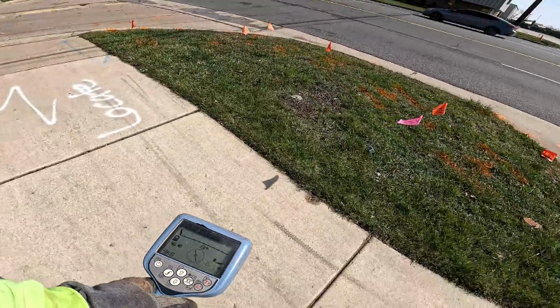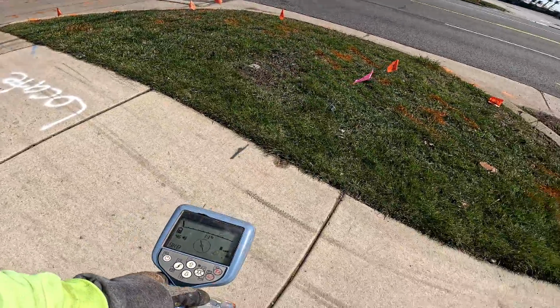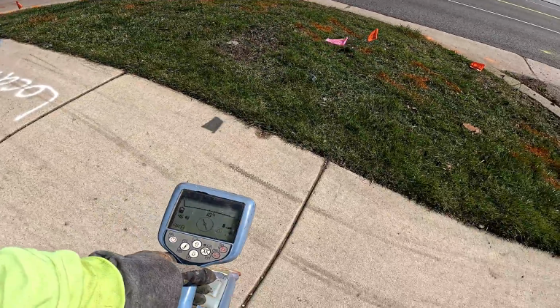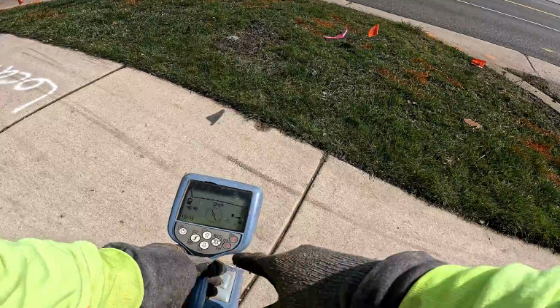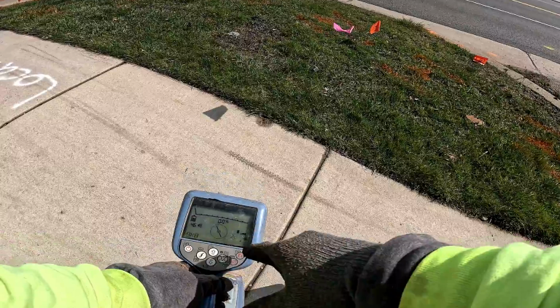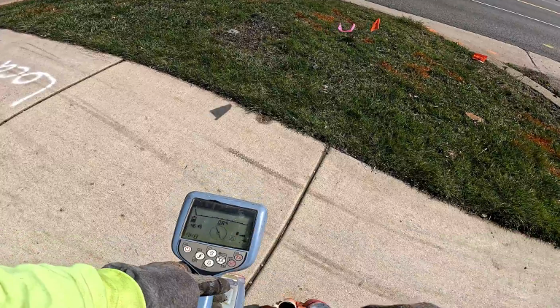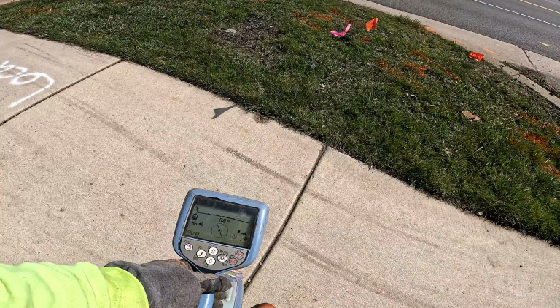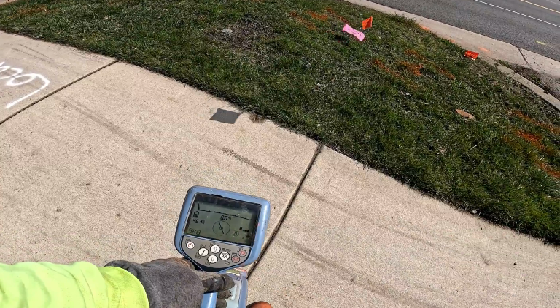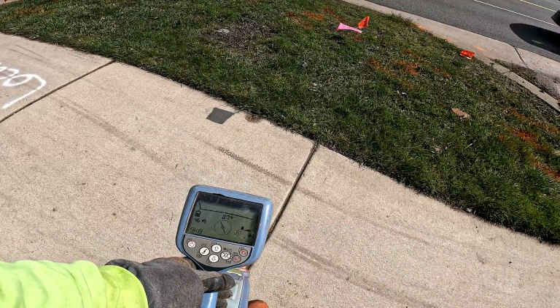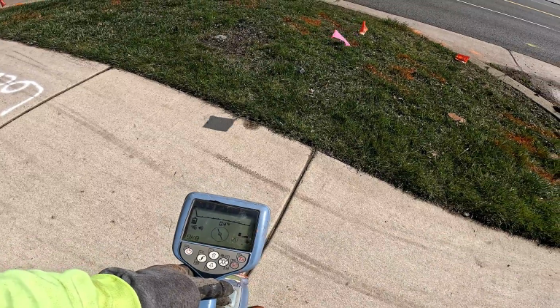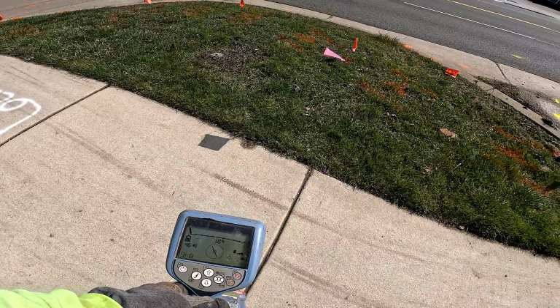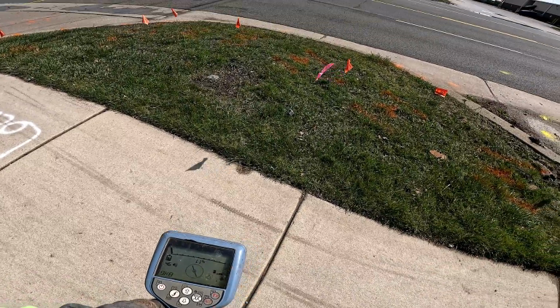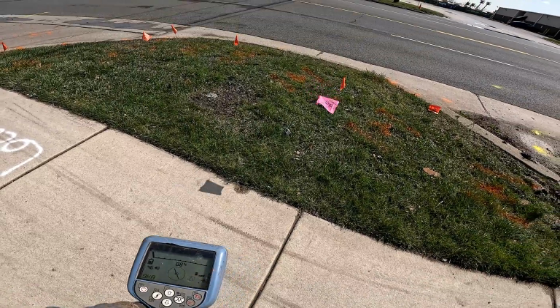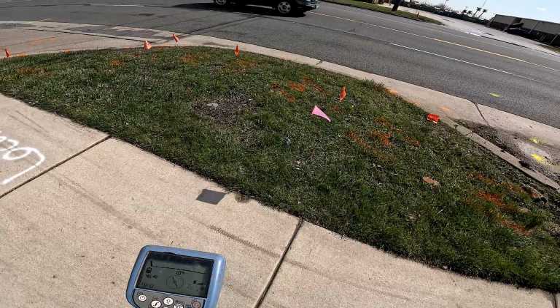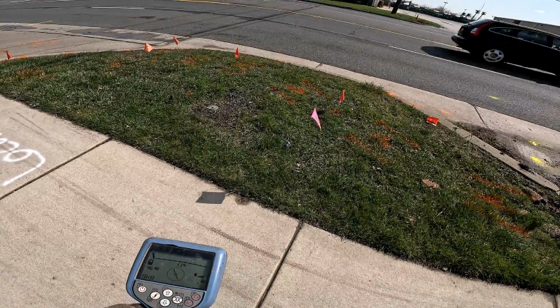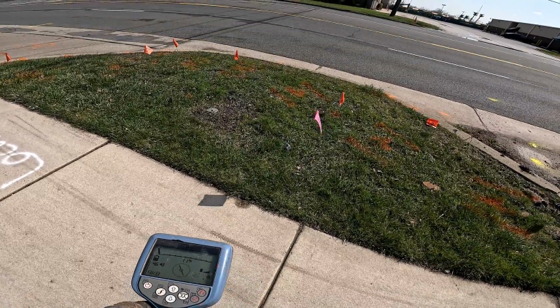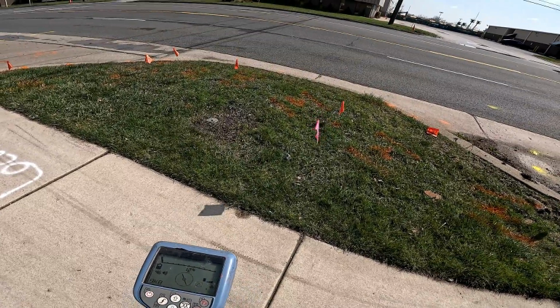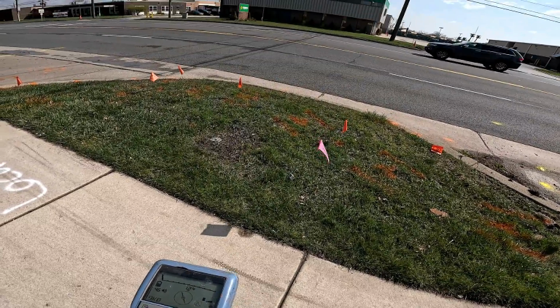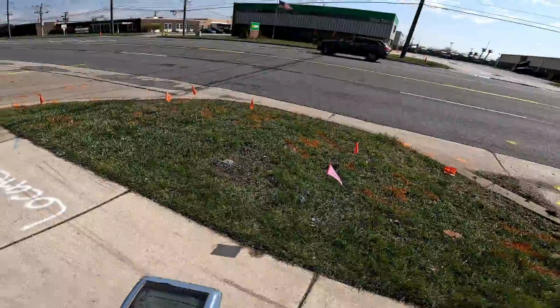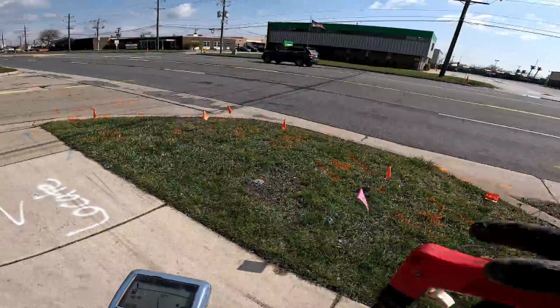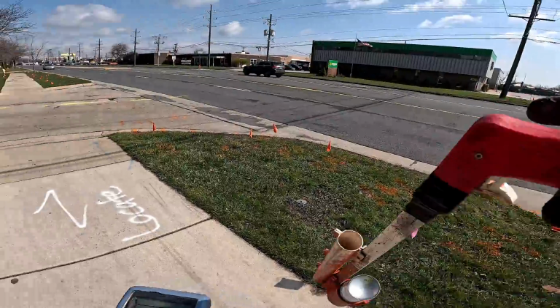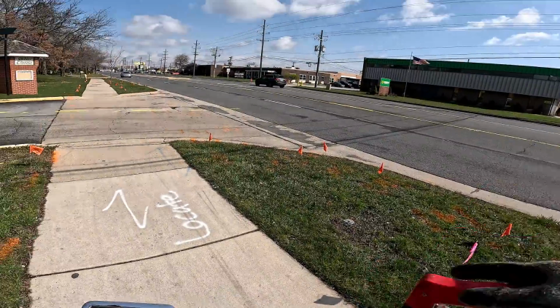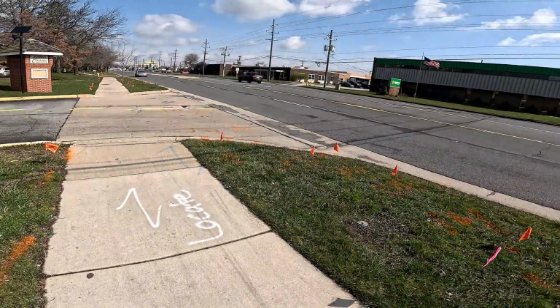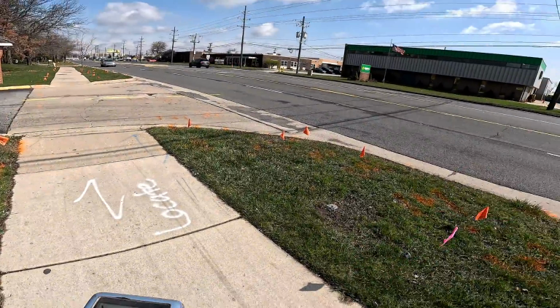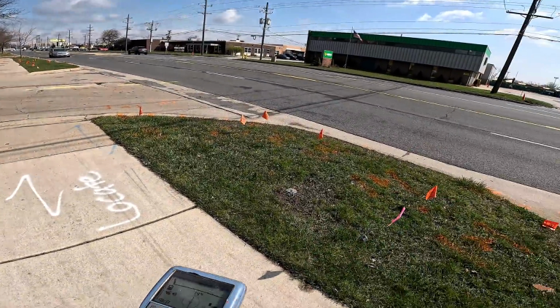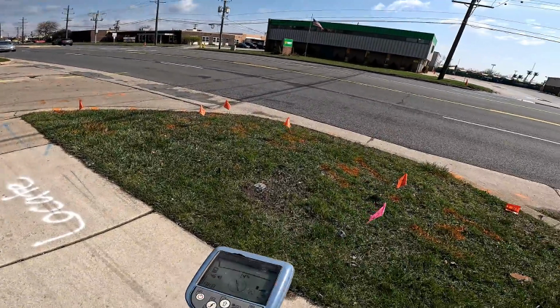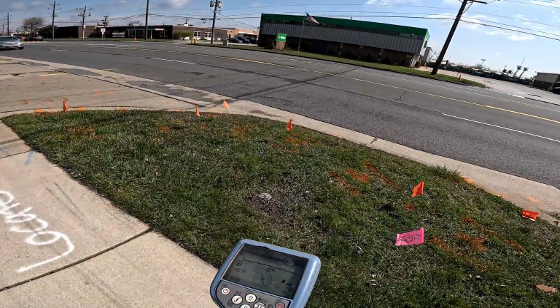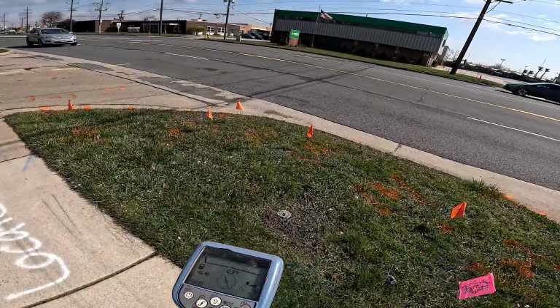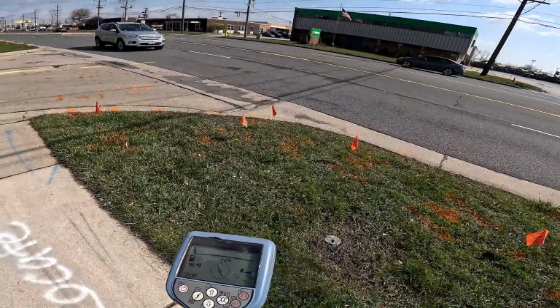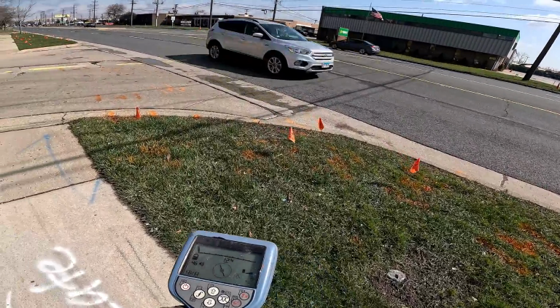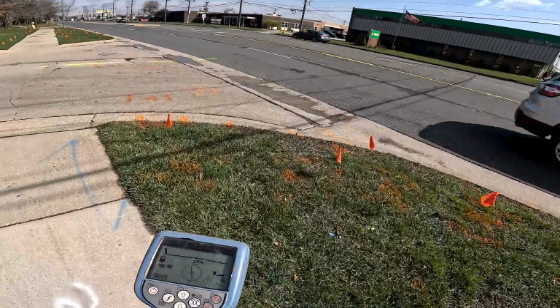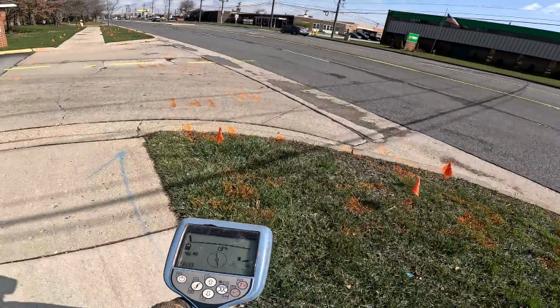You can notice I'm at 46 percent — only 46 percent. I'm not even cranking it up because I don't want to bleed onto the utilities that are out here. So I'm keeping it low at the receiver.